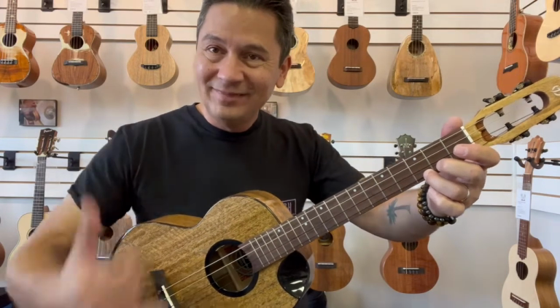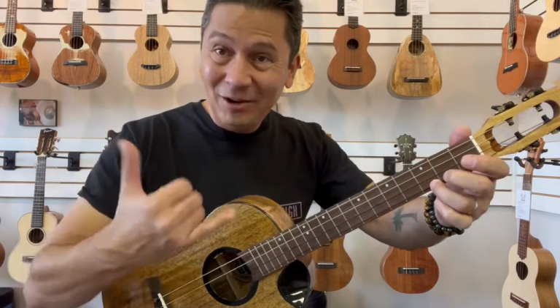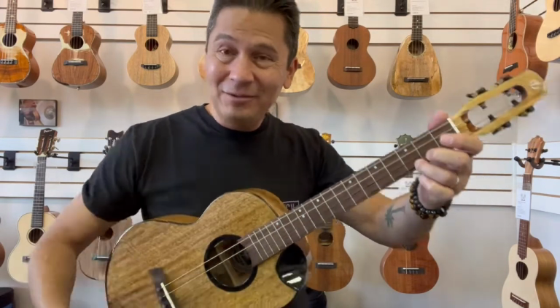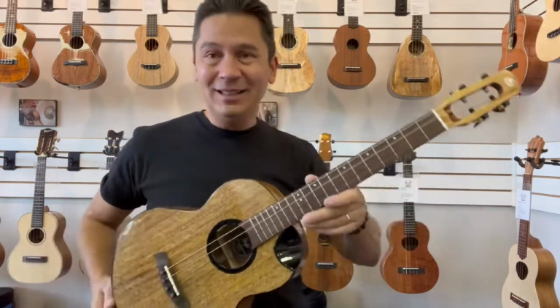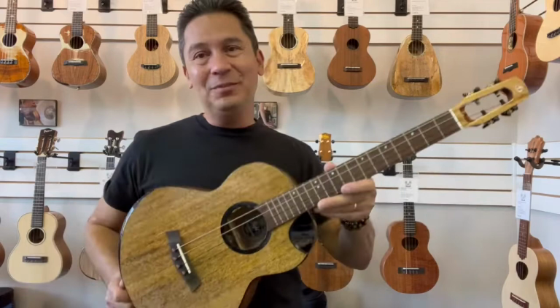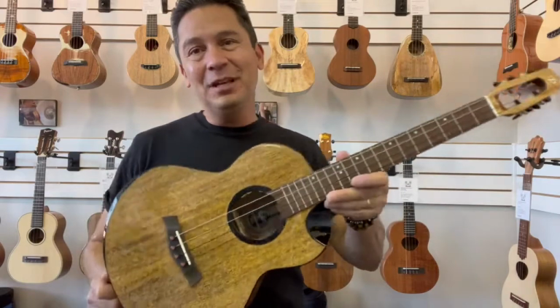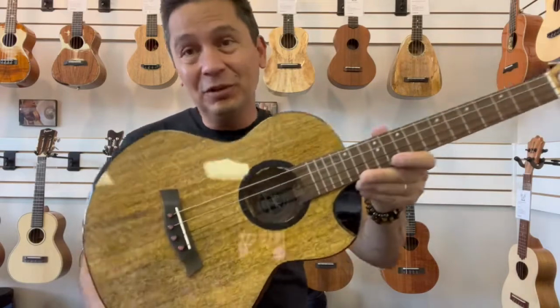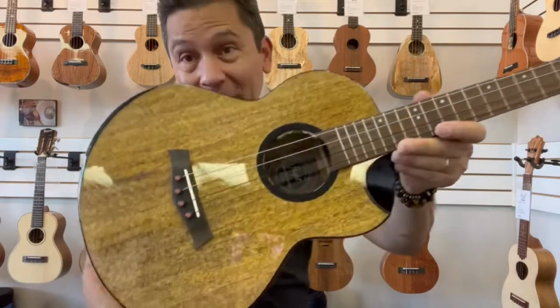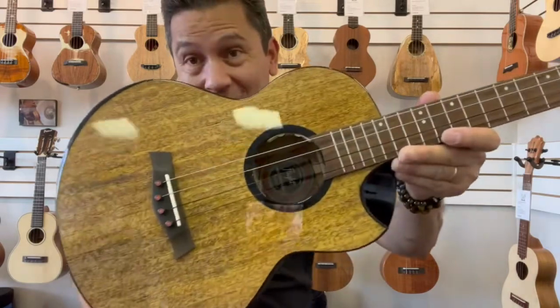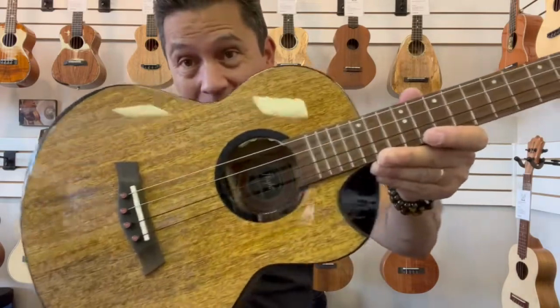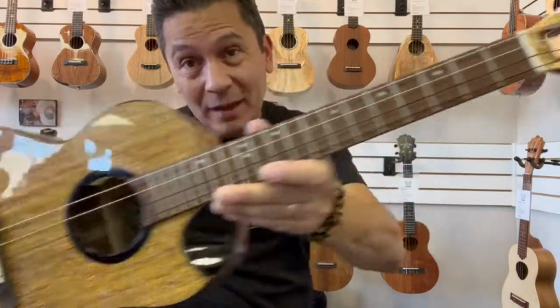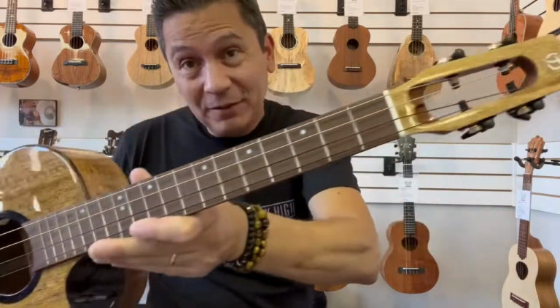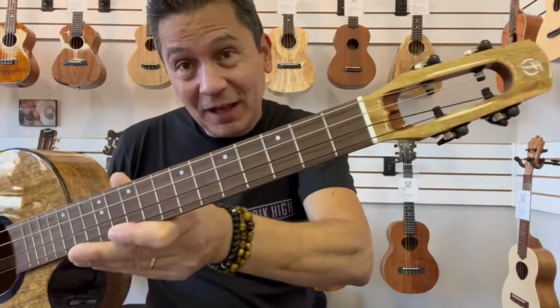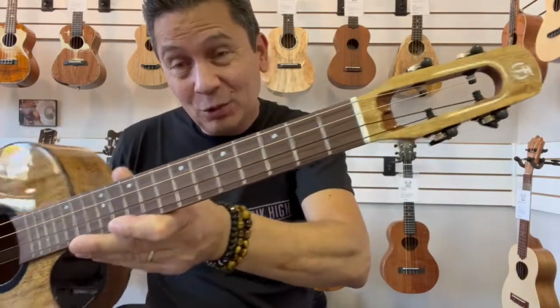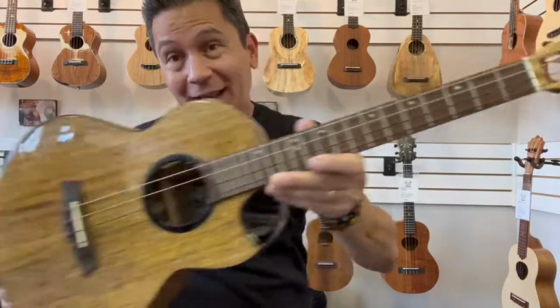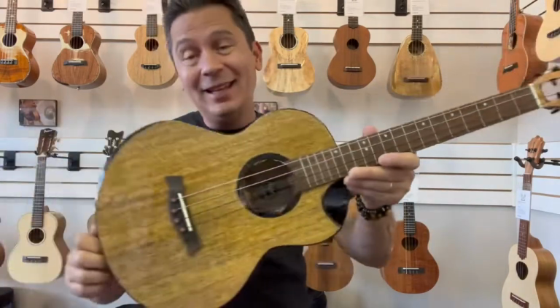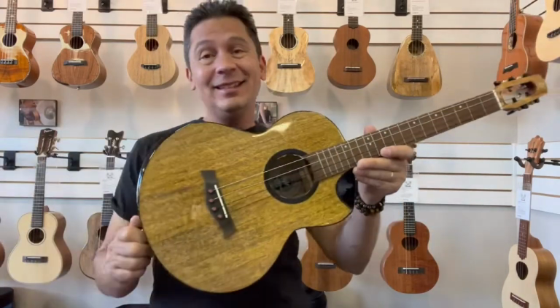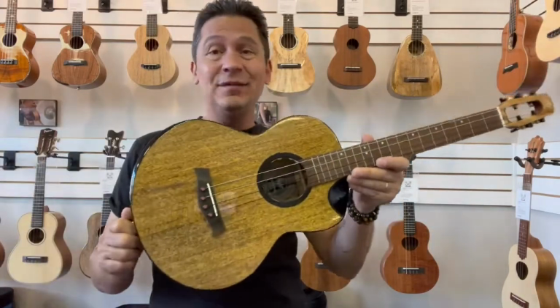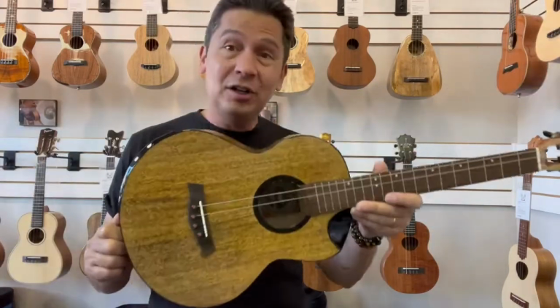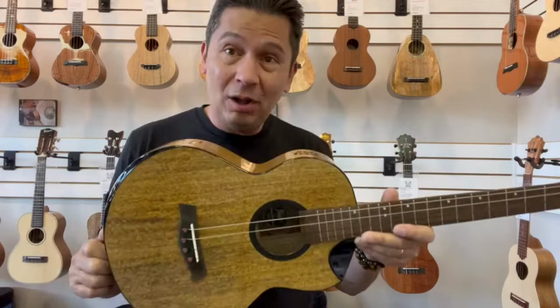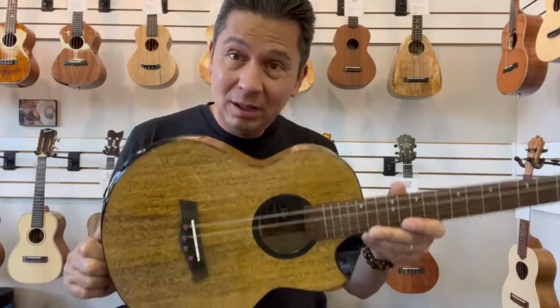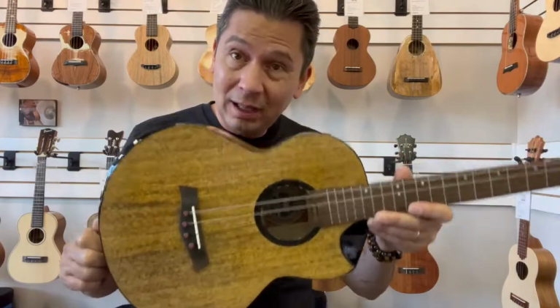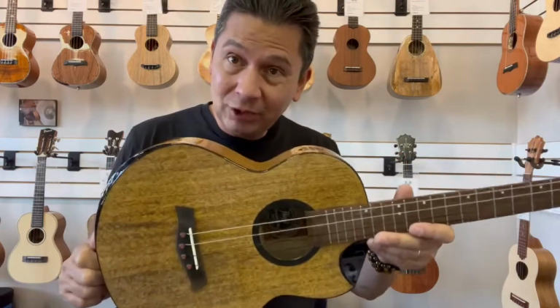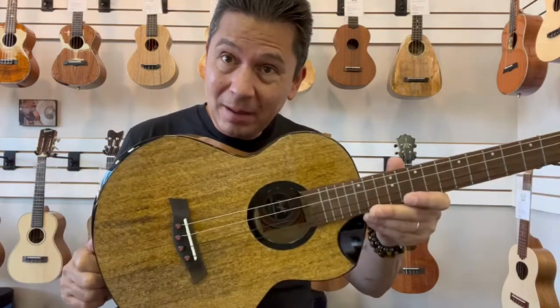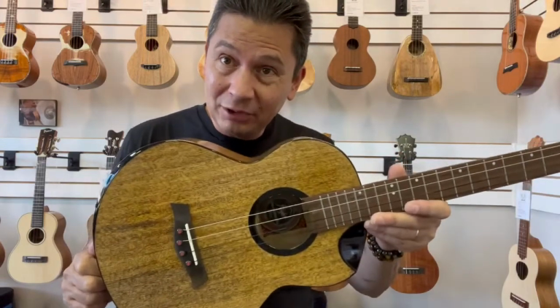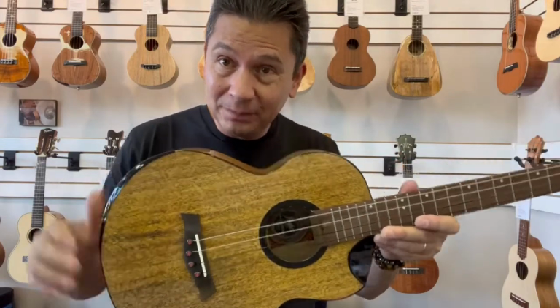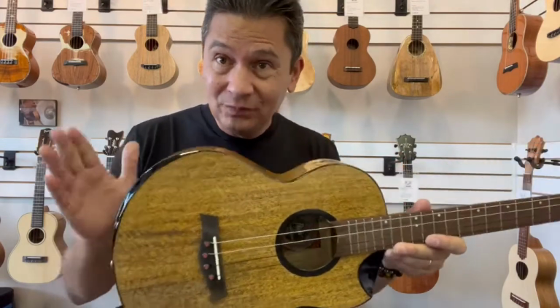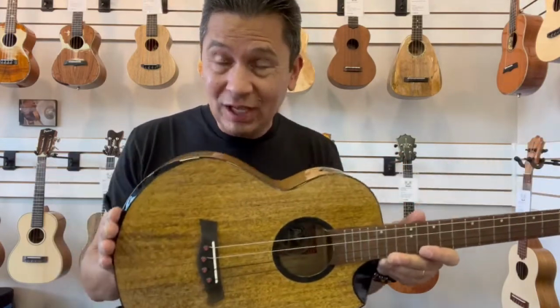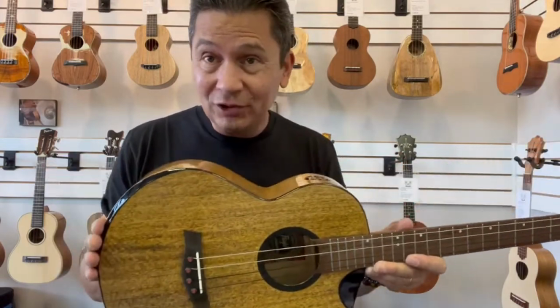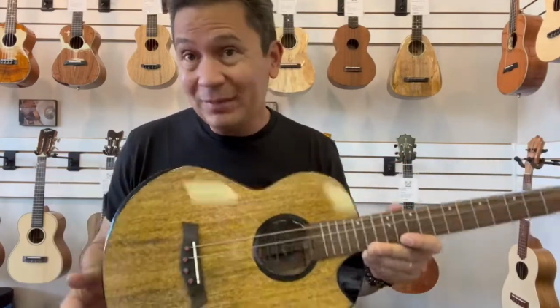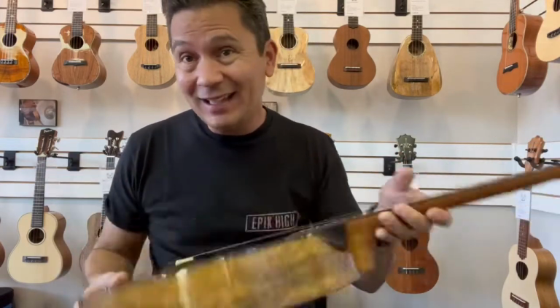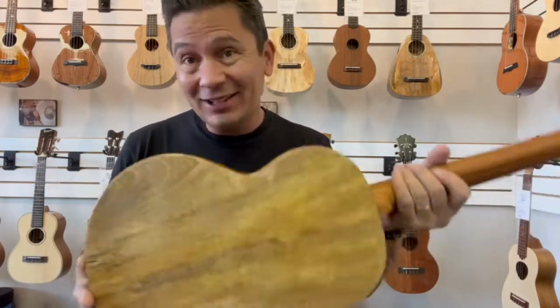Aloha everyone. Look at this big, beautiful baritone from Flight Ukulele. This is the Fireball Electric Baritone. Just got the first shipment of these guys in.